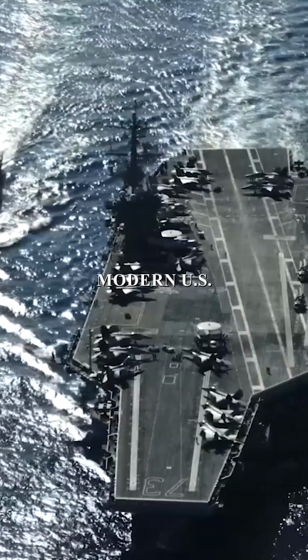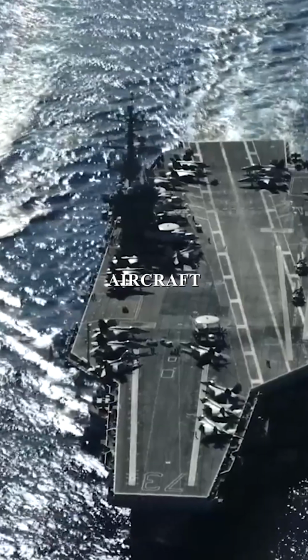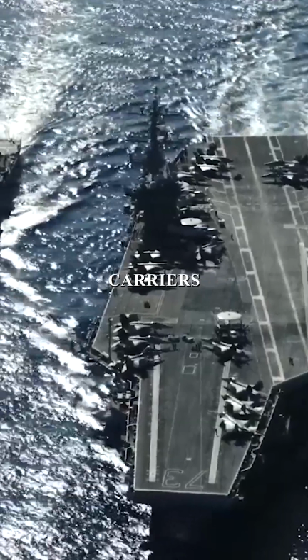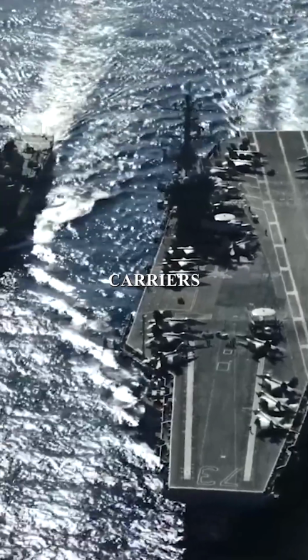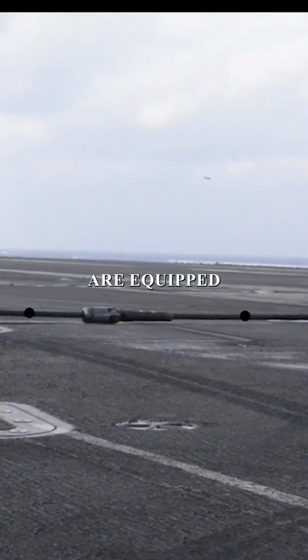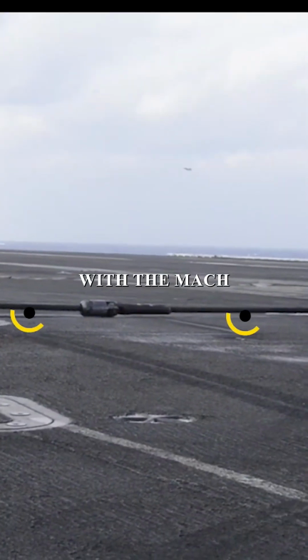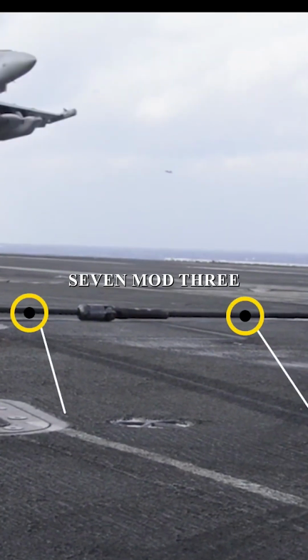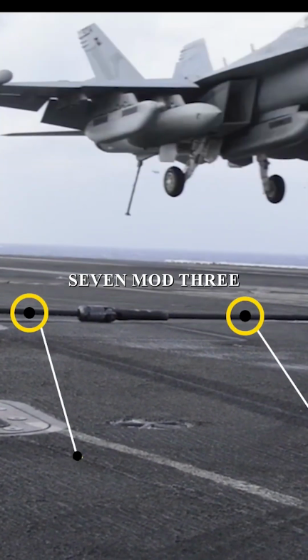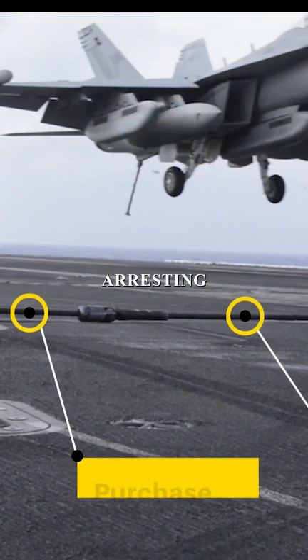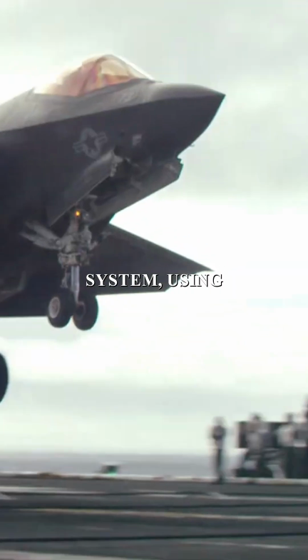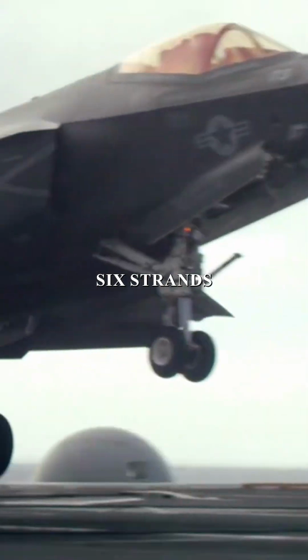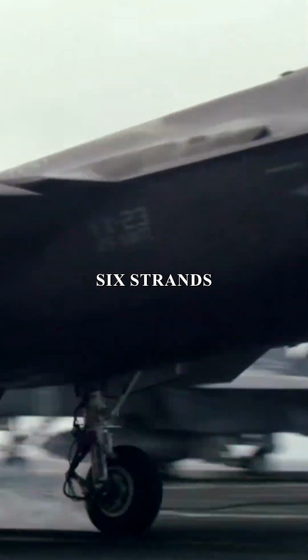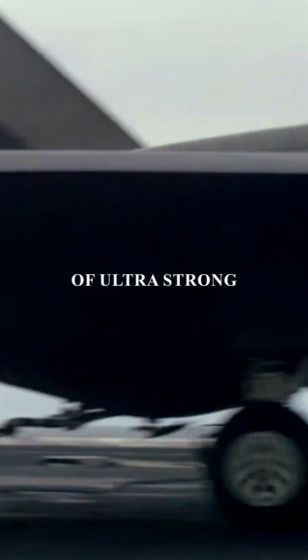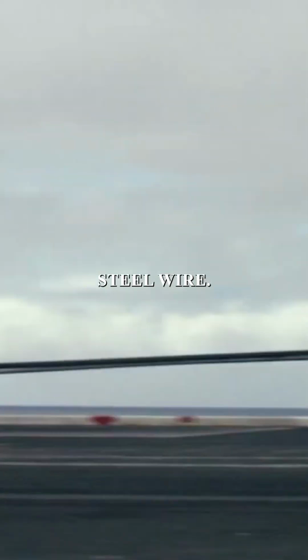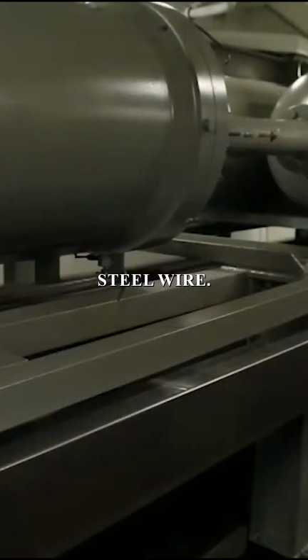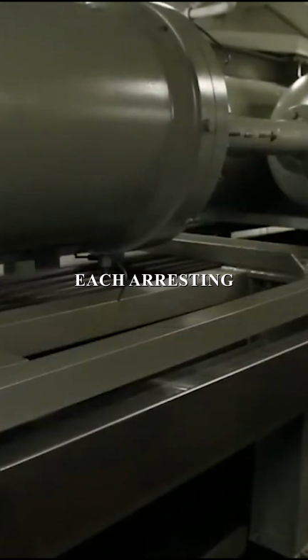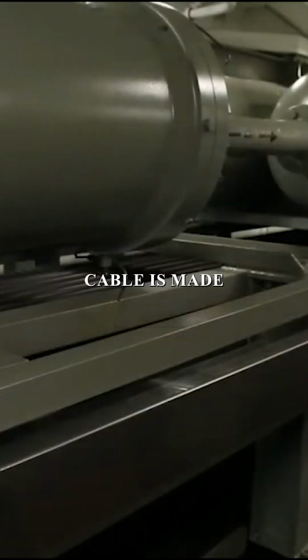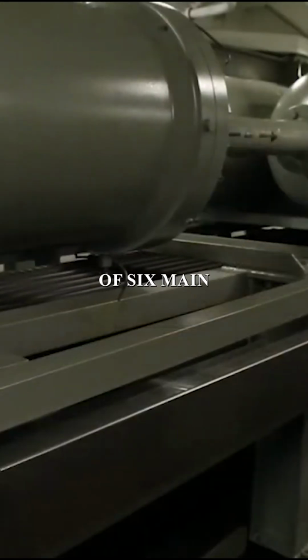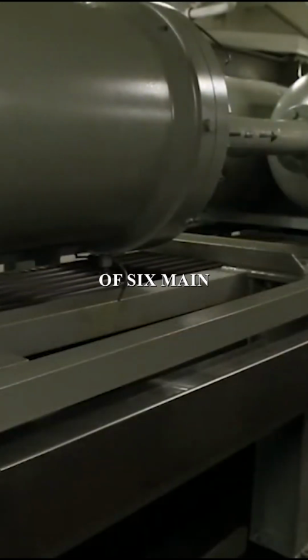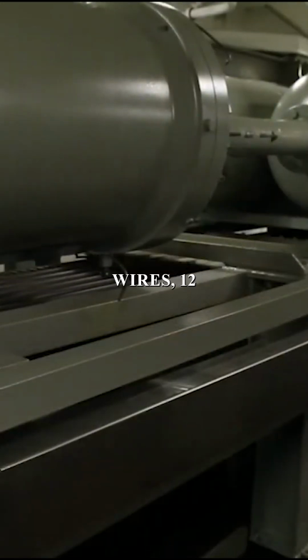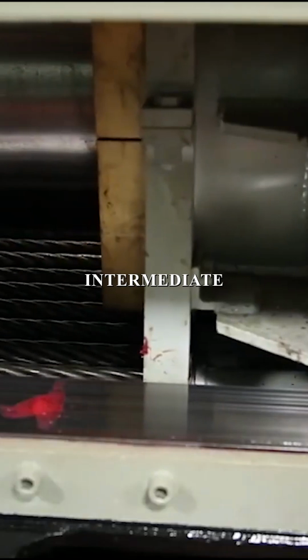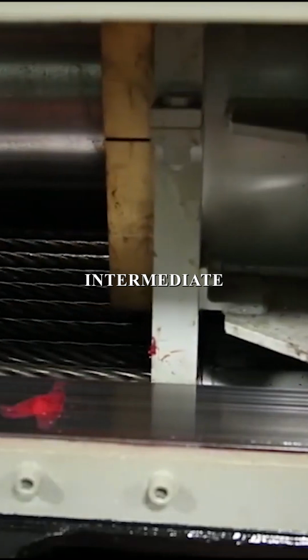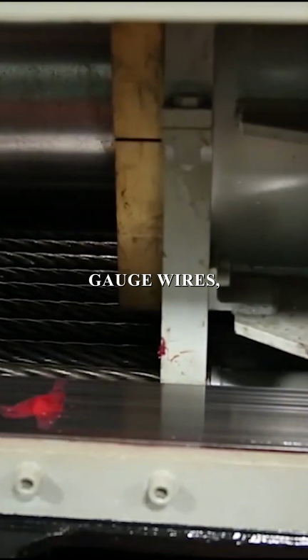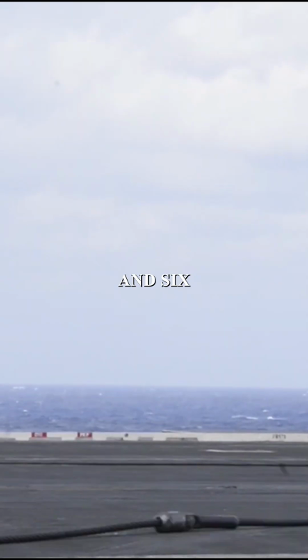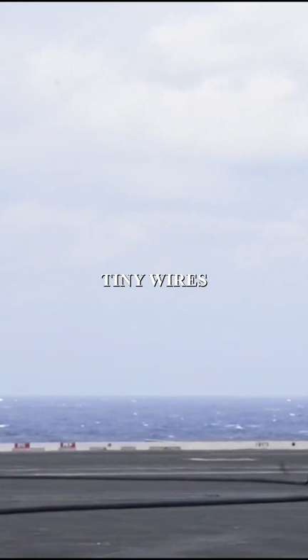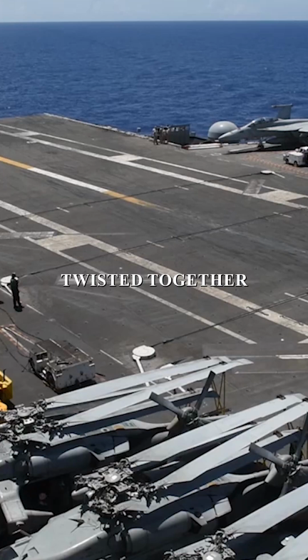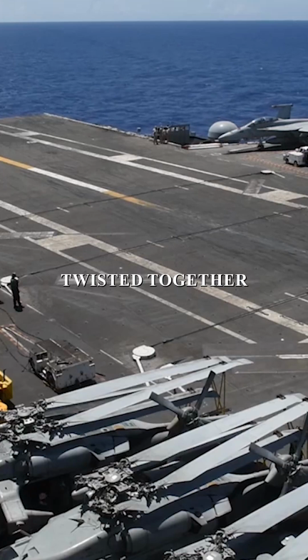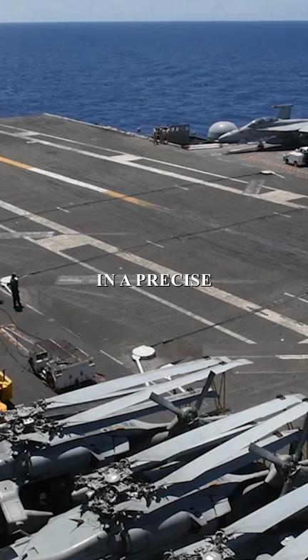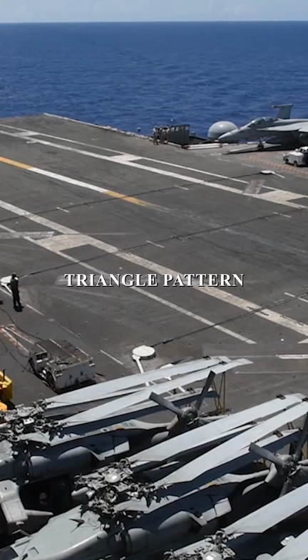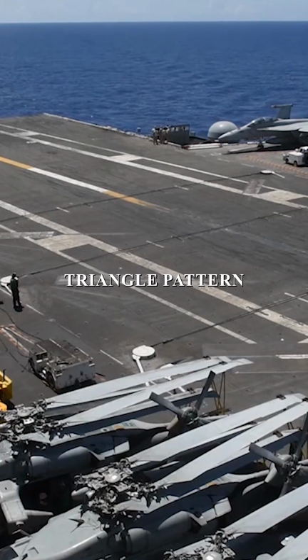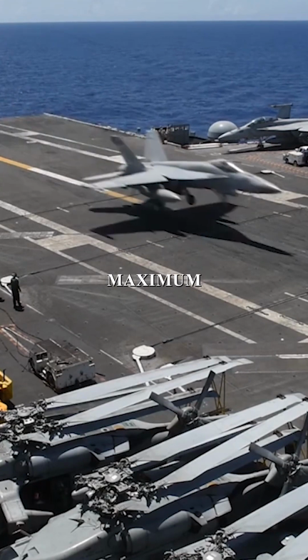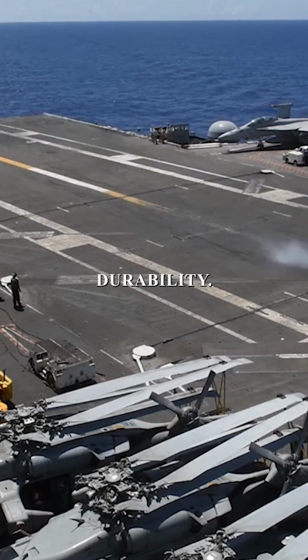Modern U.S. aircraft carriers are equipped with the Mark VII Mod 3 arresting system, using six strands of ultra-strong steel wire. Each arresting cable is made of six main wires, 12 intermediate gauge wires, and six tiny wires, twisted together in a precise triangle pattern for maximum durability.